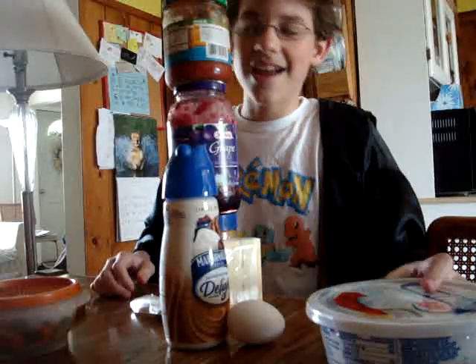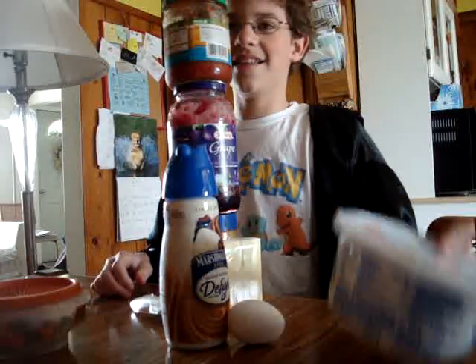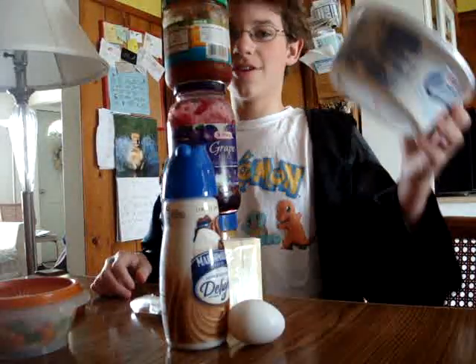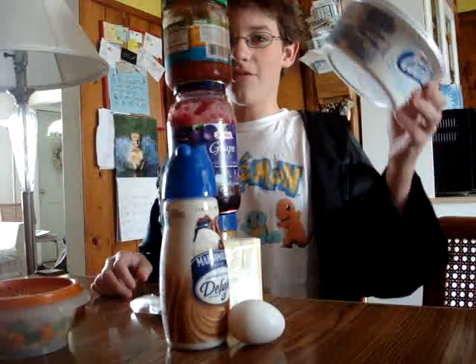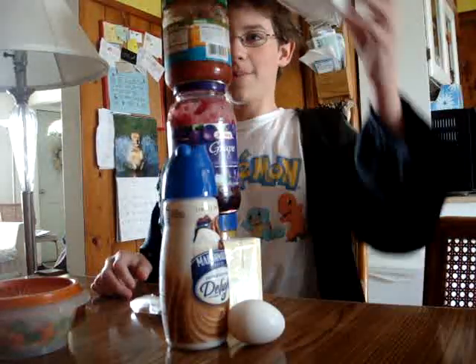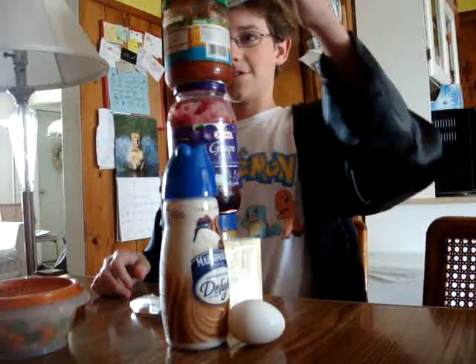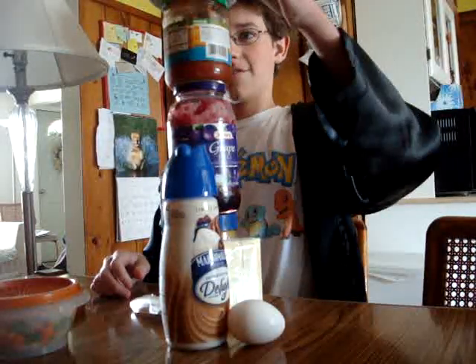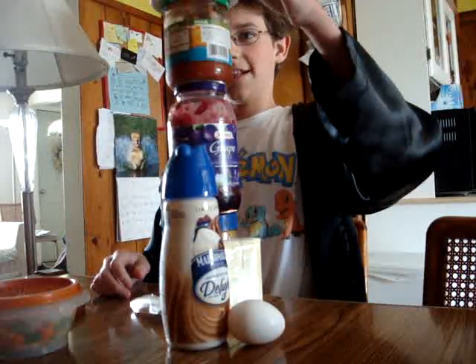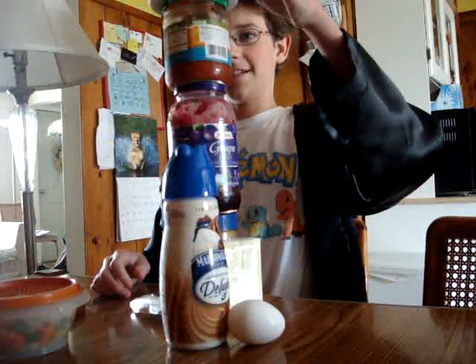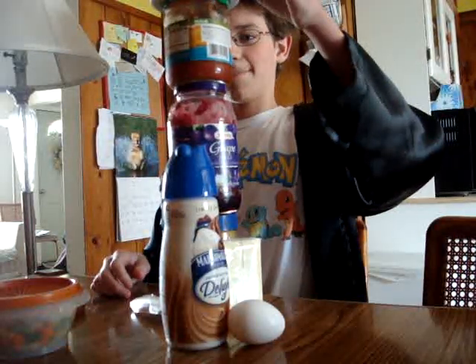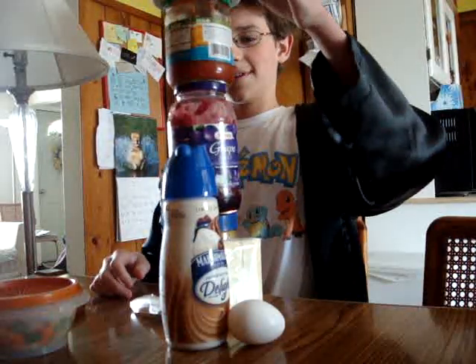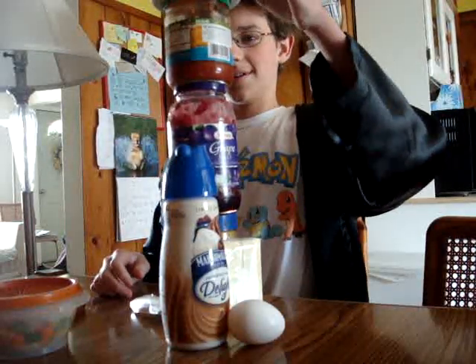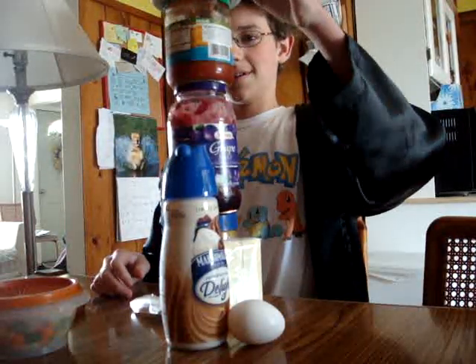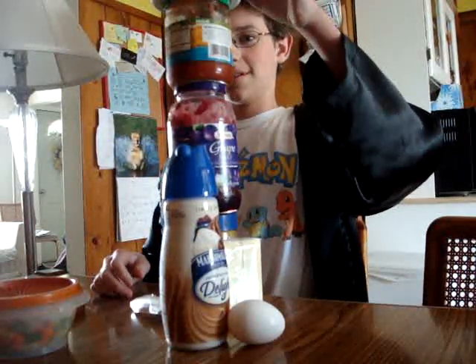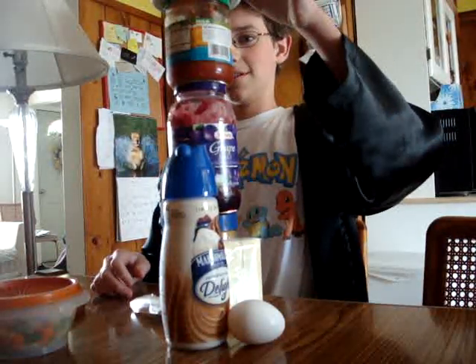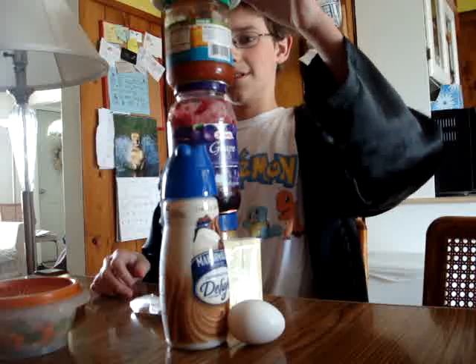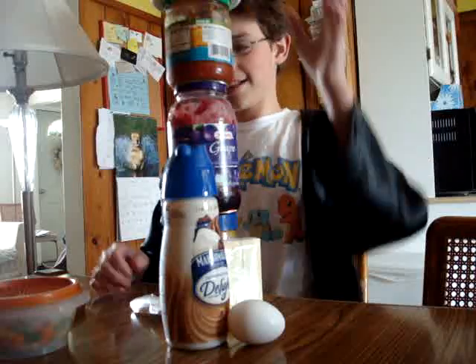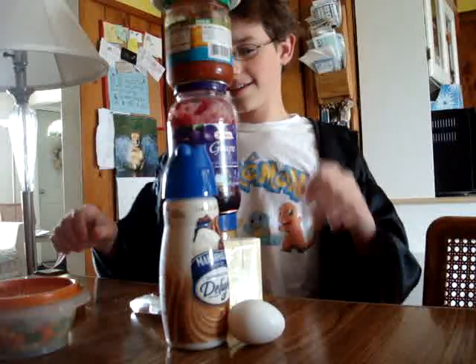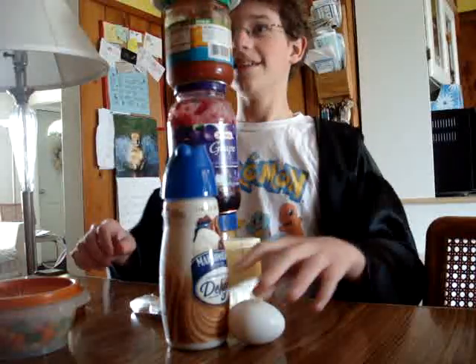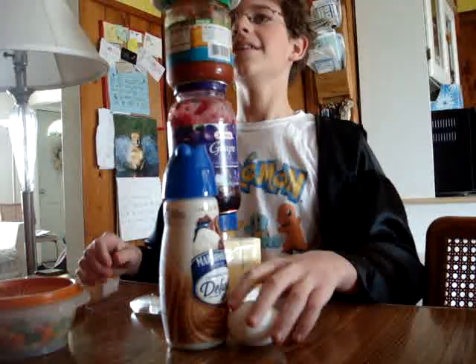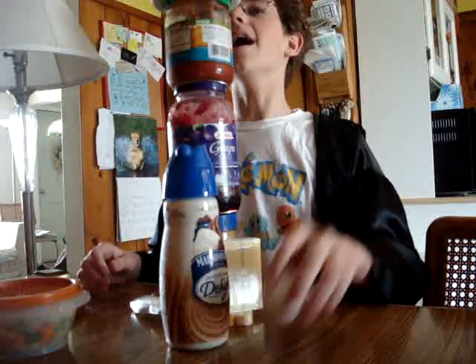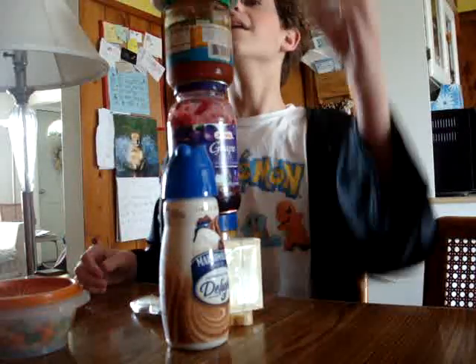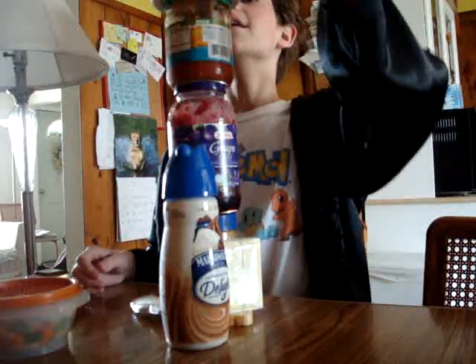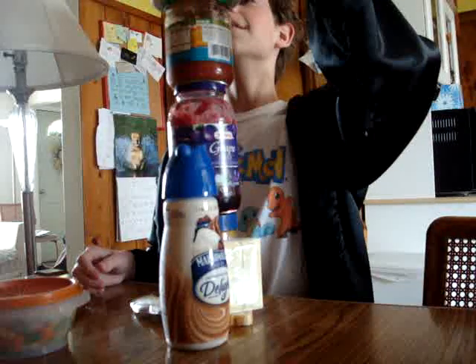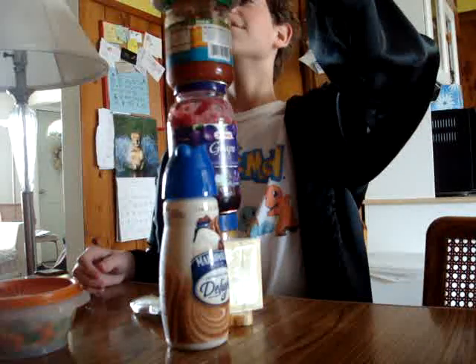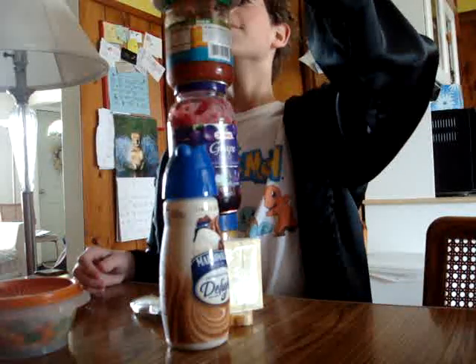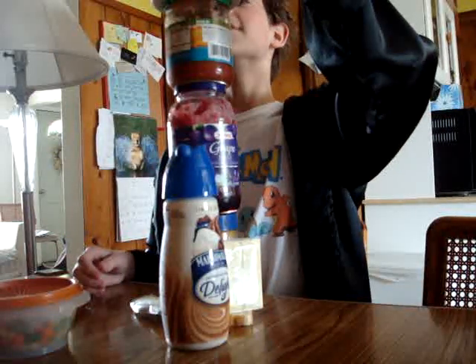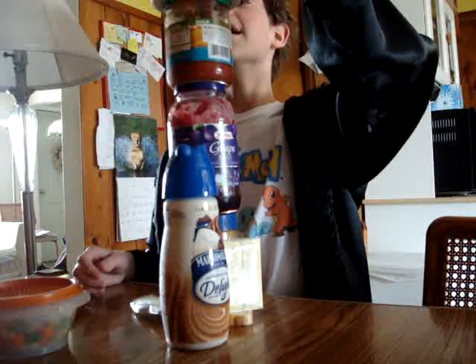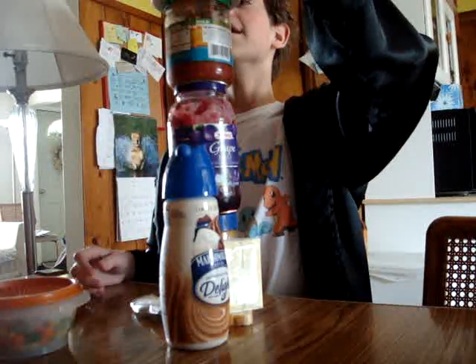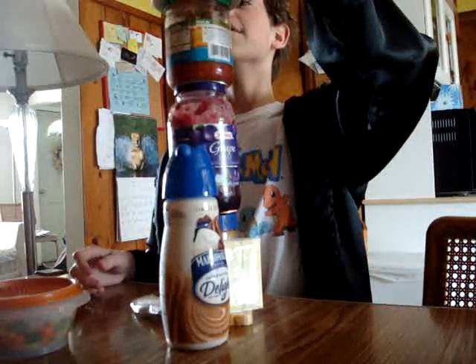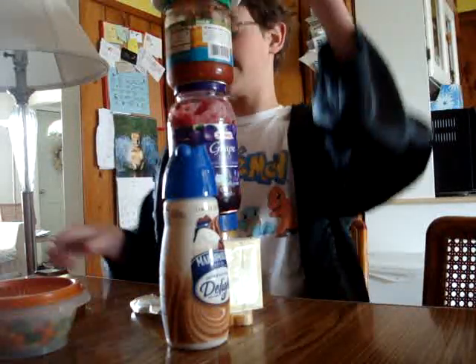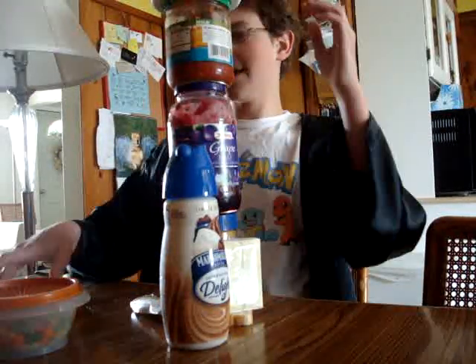And then the cornflip goes right on top. See that? Yeah. And then we put the egg right there.